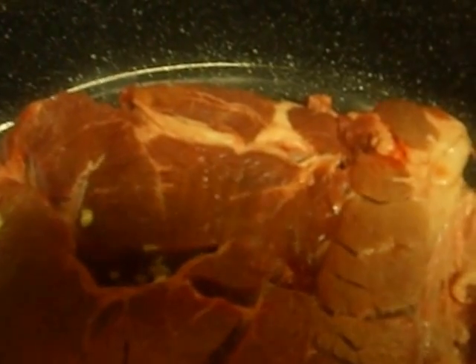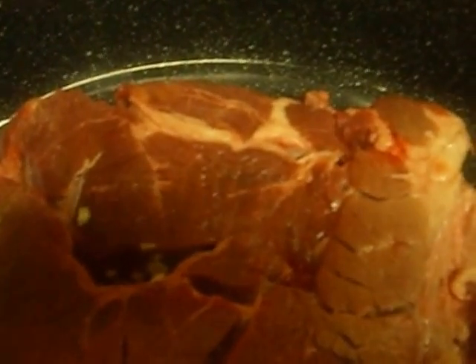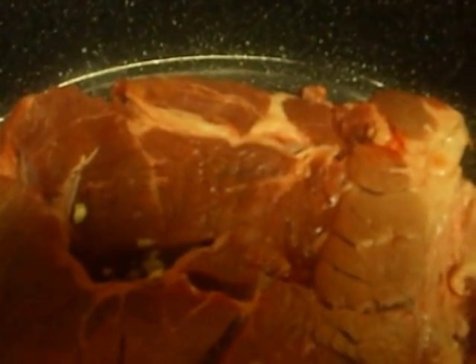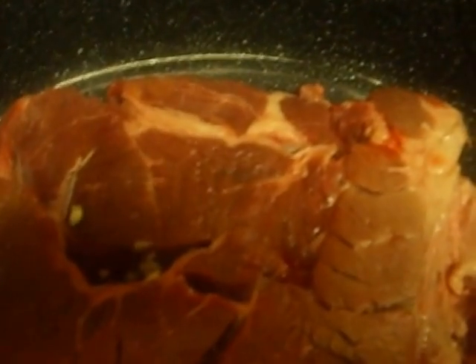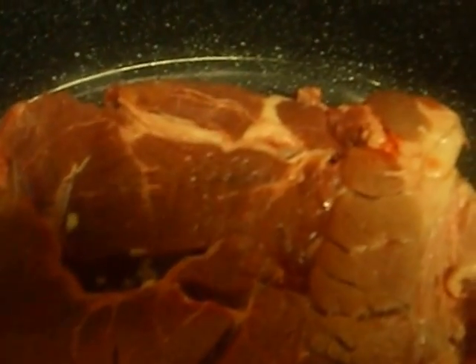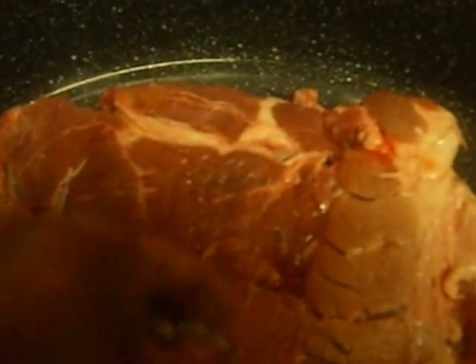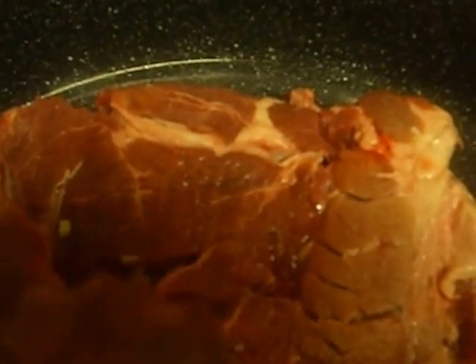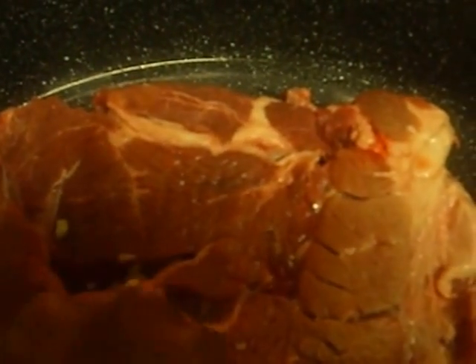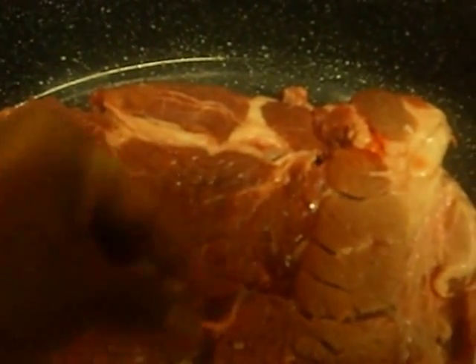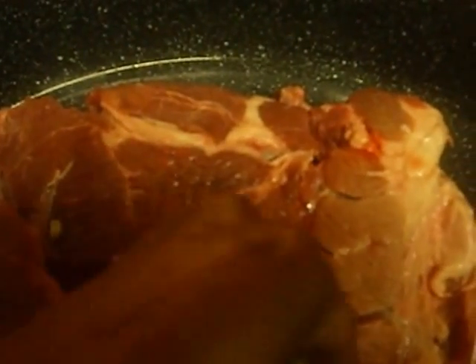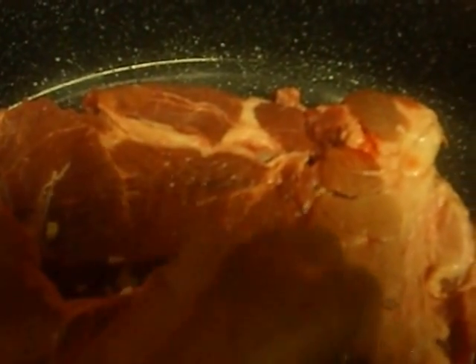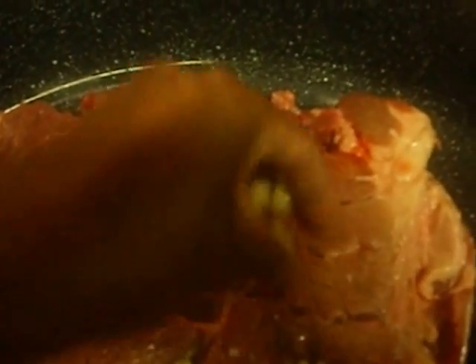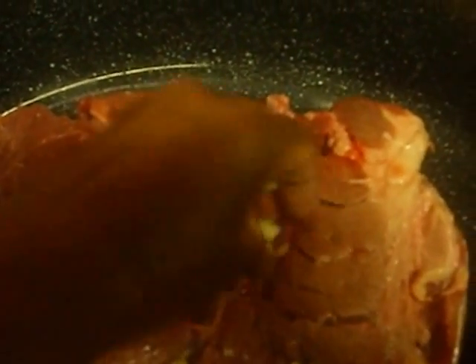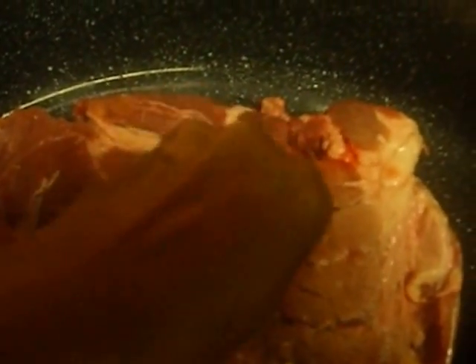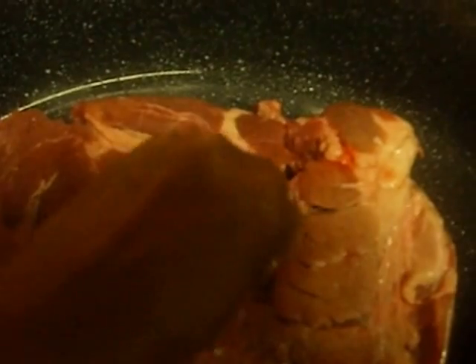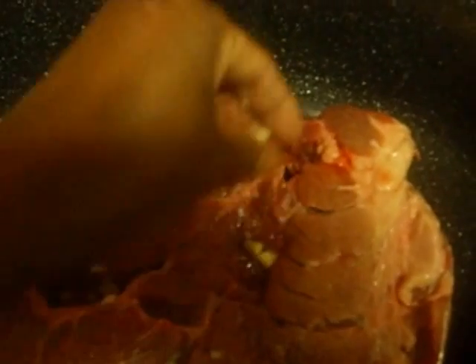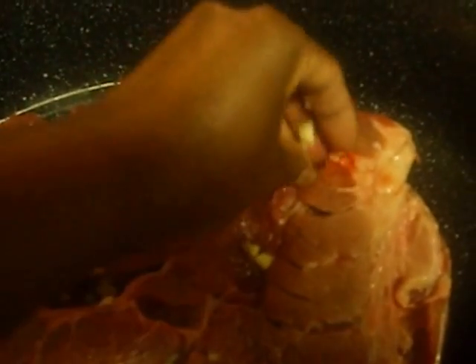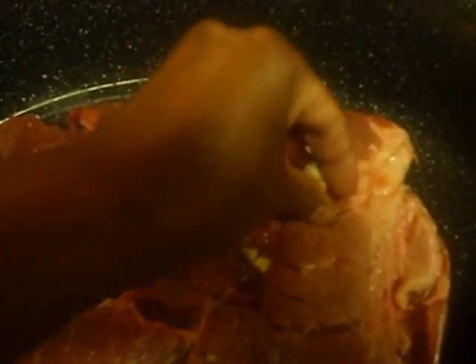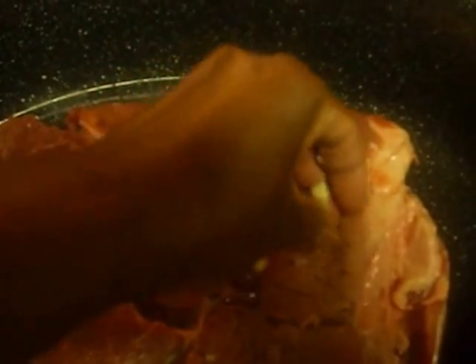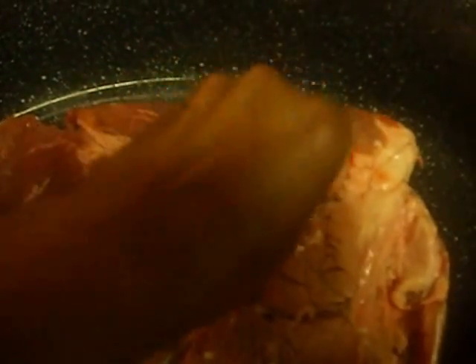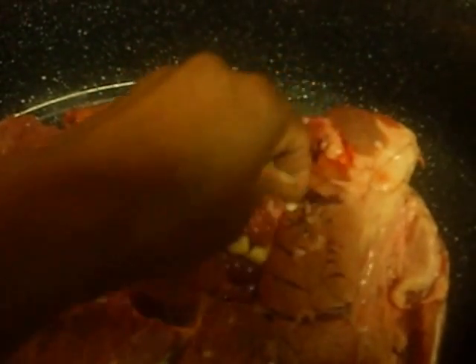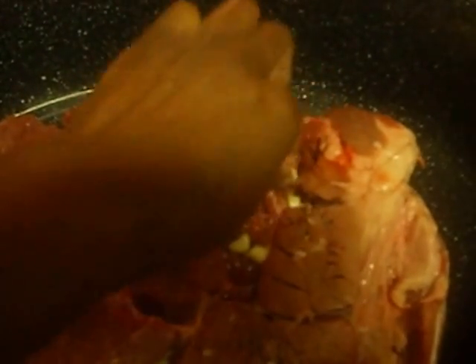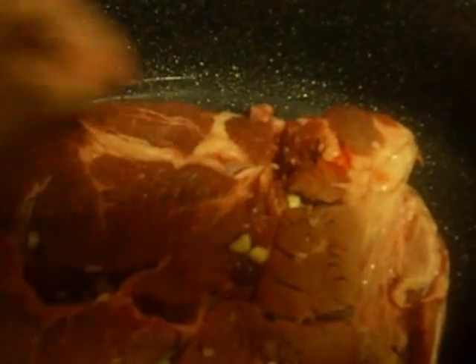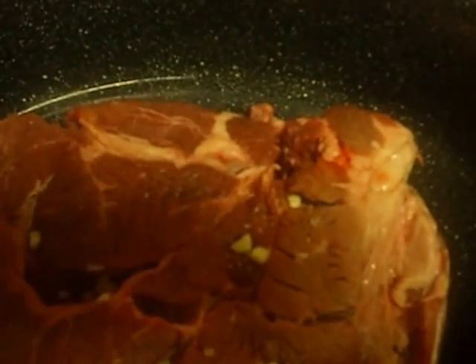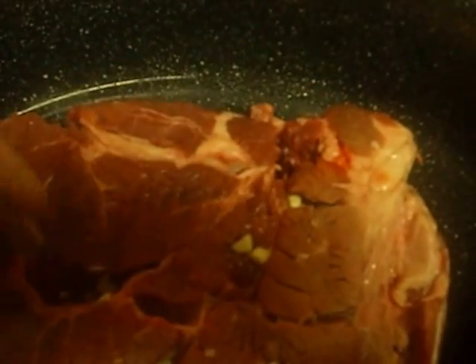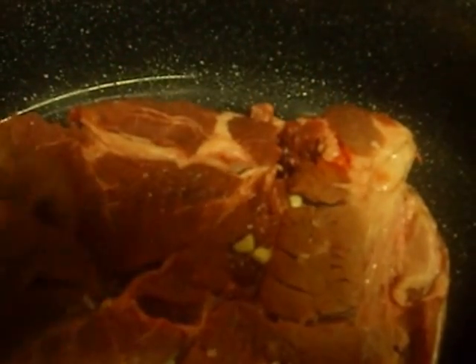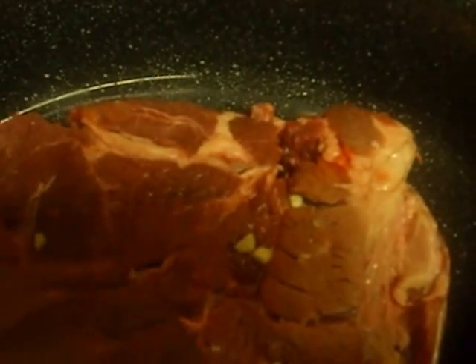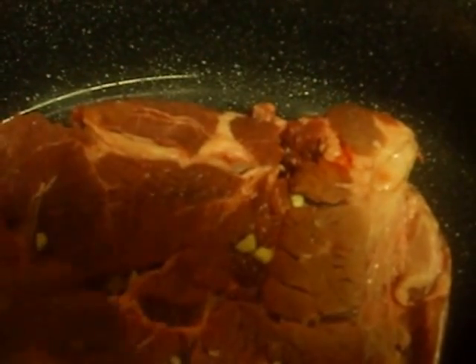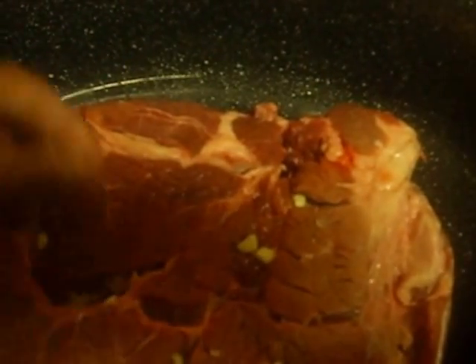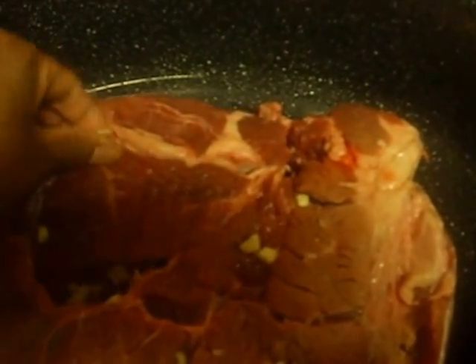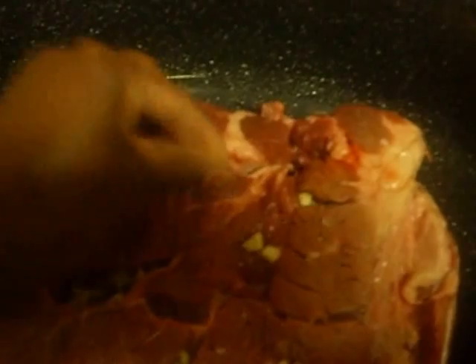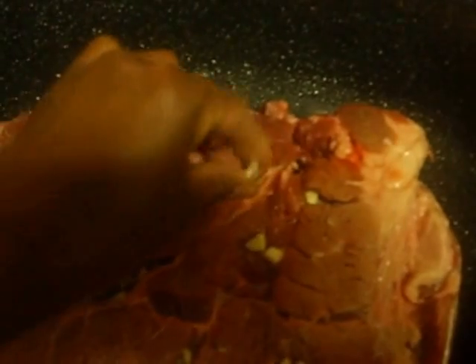My hands are clean. This roast has been washed and I patted it somewhat dry. I'm placing the garlic in the little holes right there, and that's just going to add some flavor to the roast.